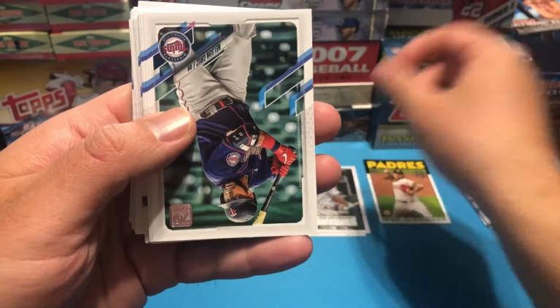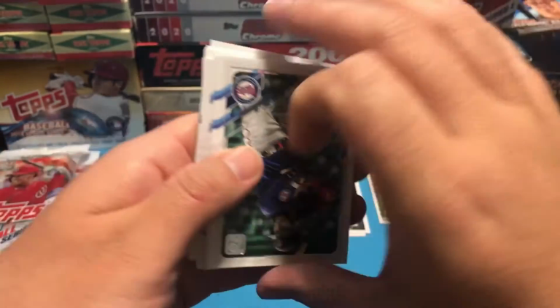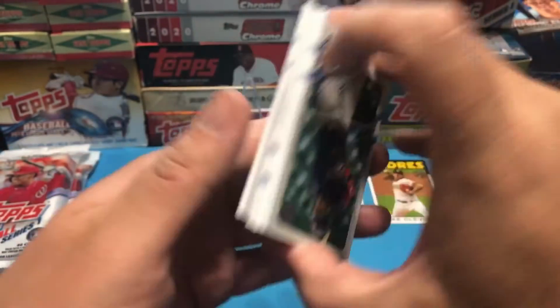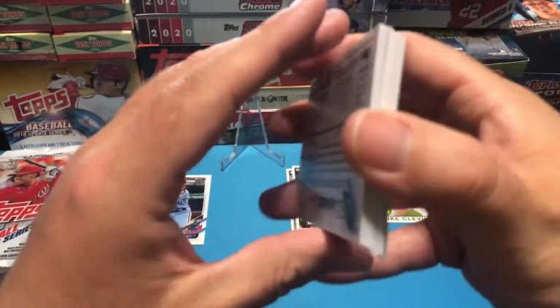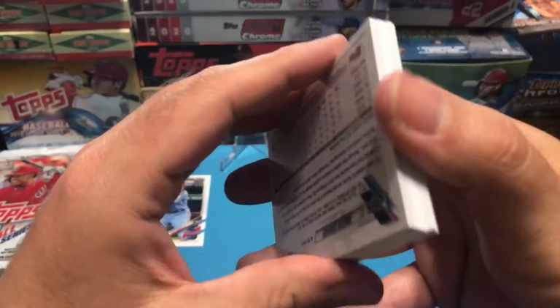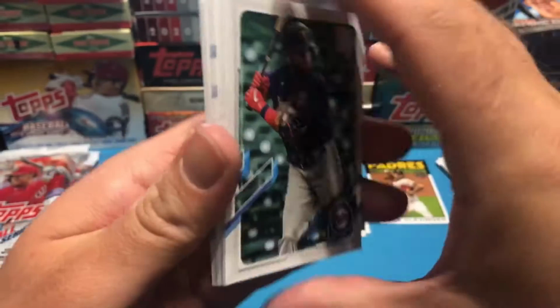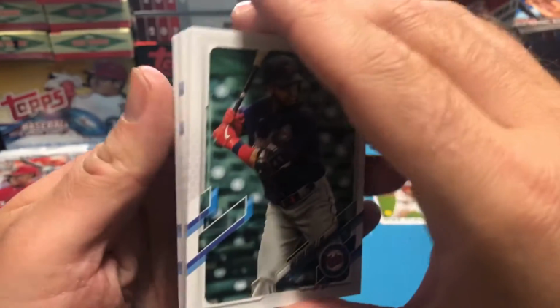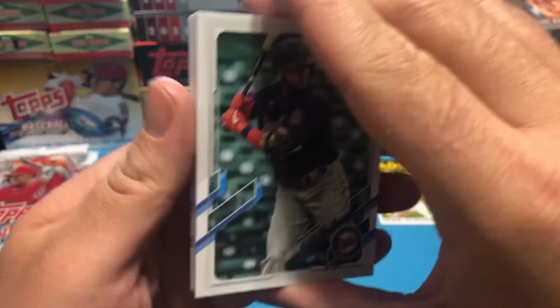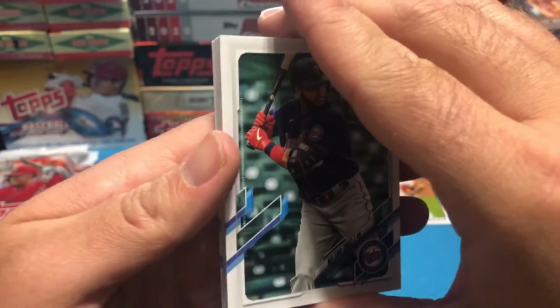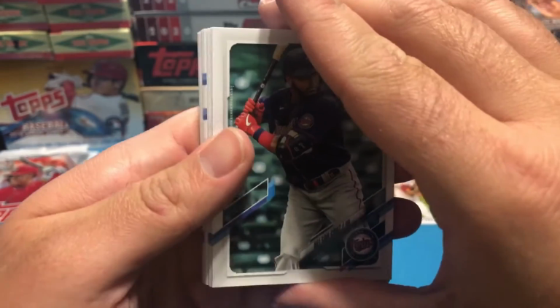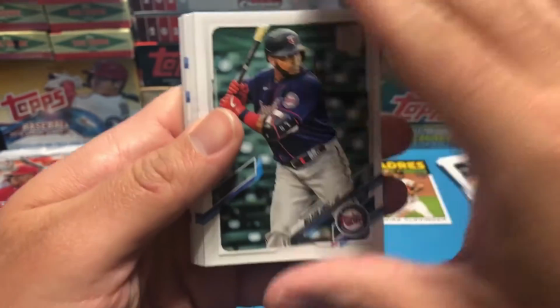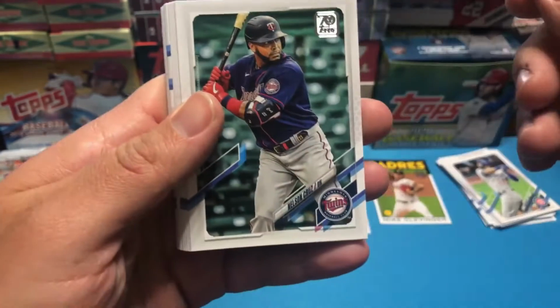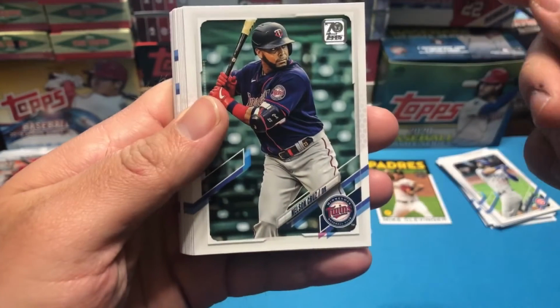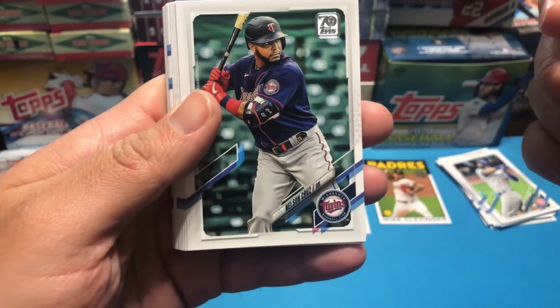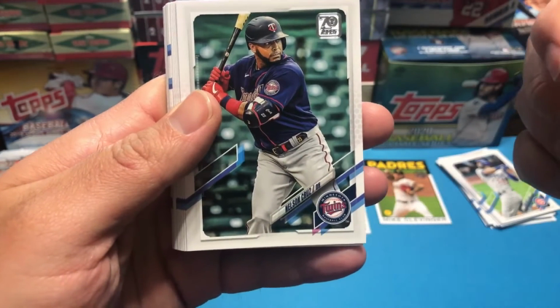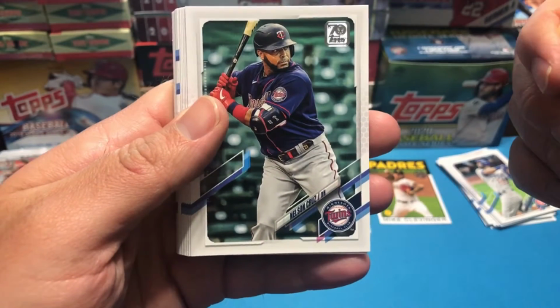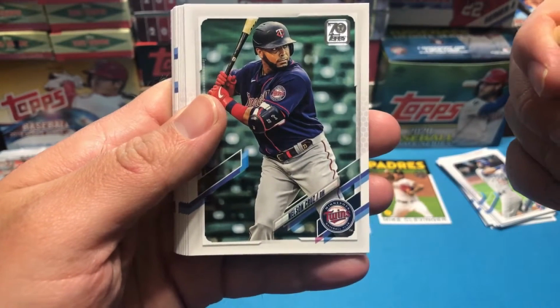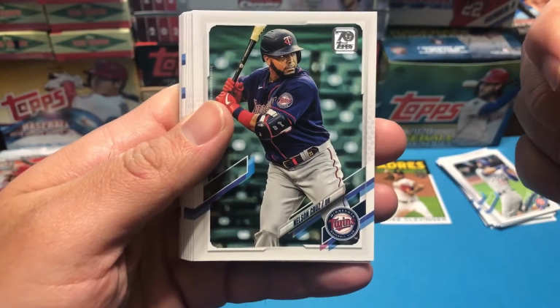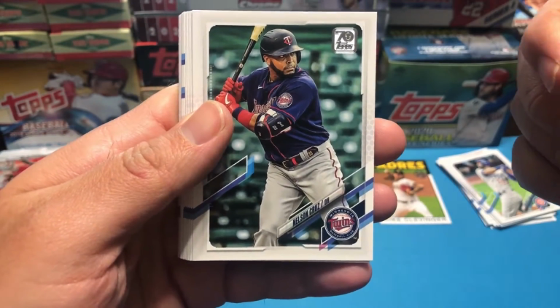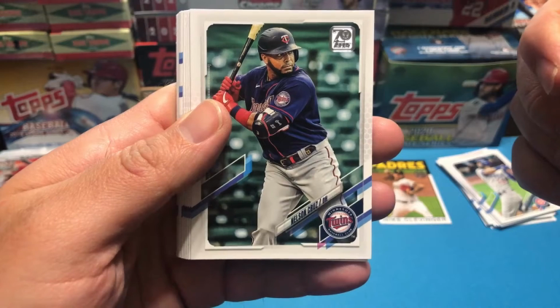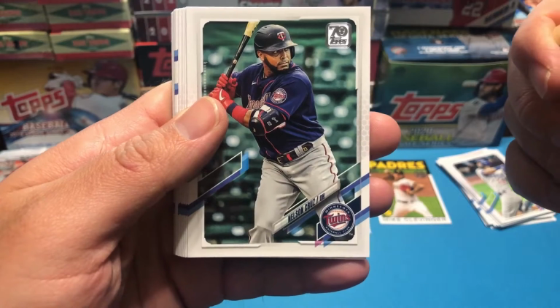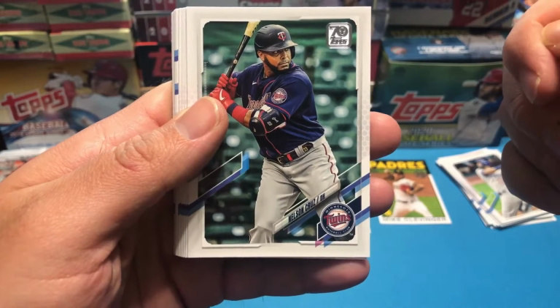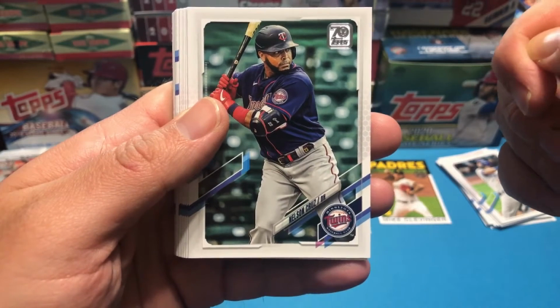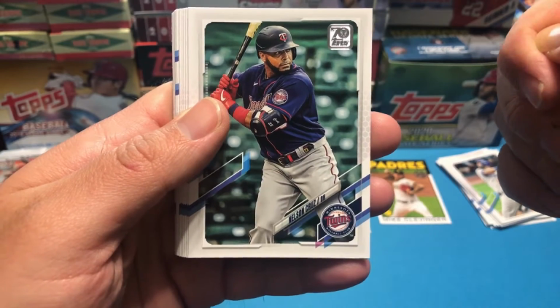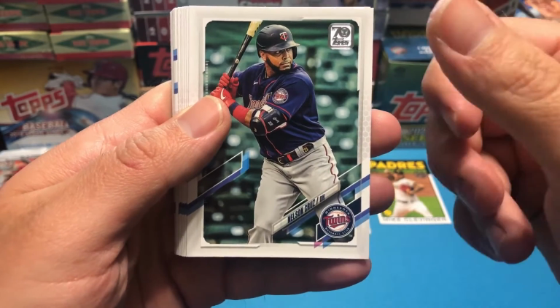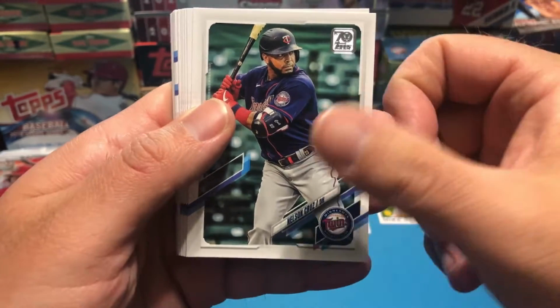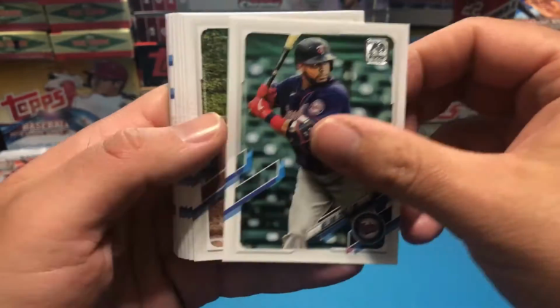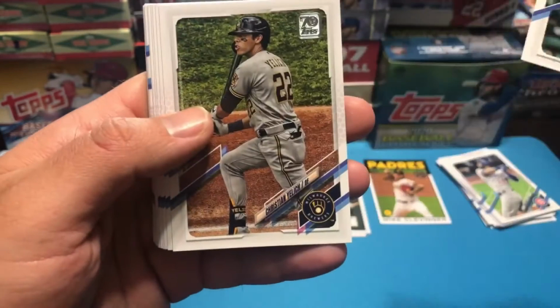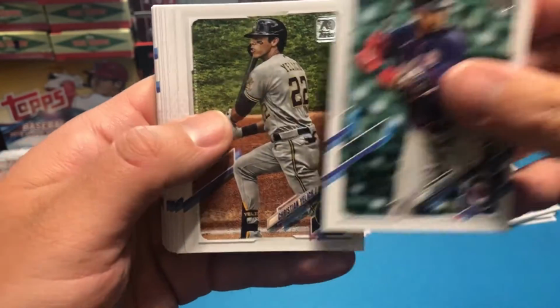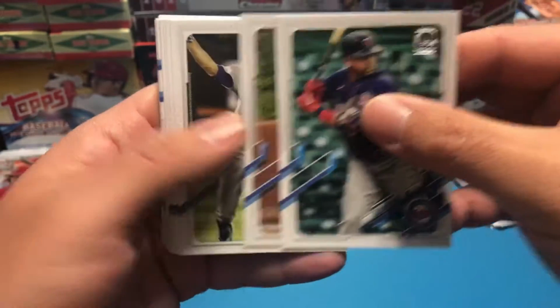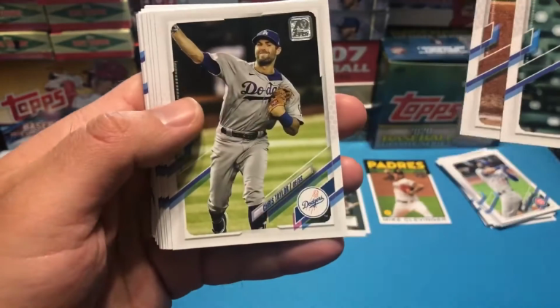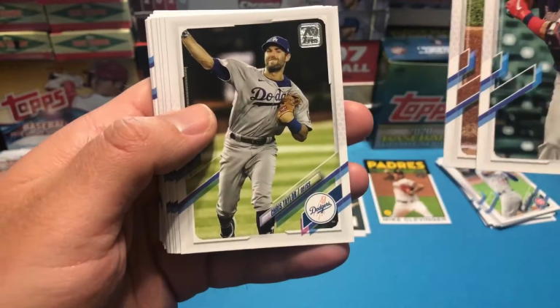It seems like you get three inserts per fat pack. The other fat packs we received had silver cards — silver parallels. Here's one now: Christian Yelich silver parallel.